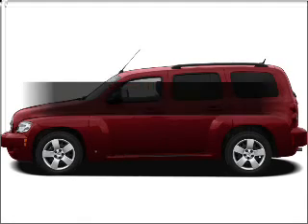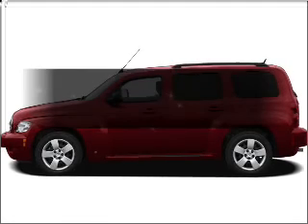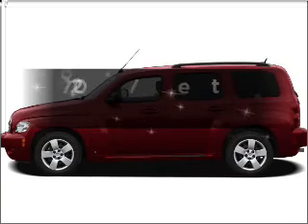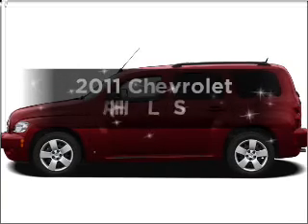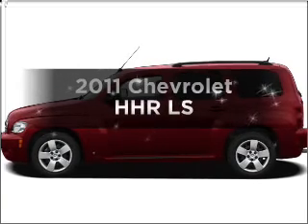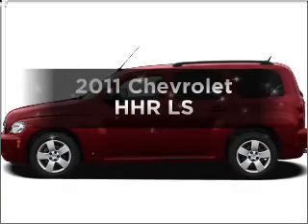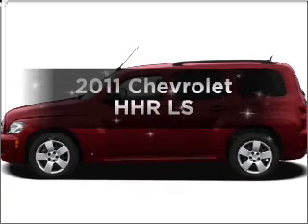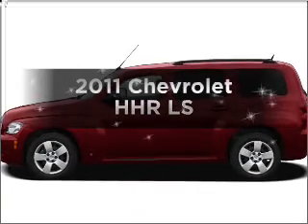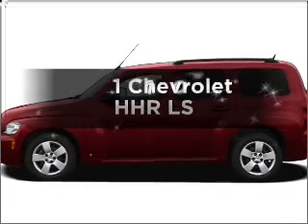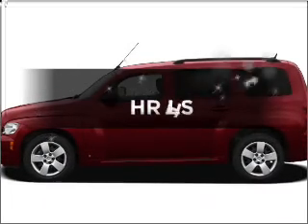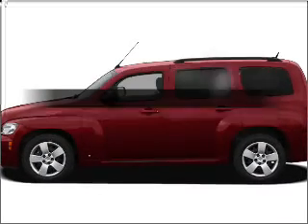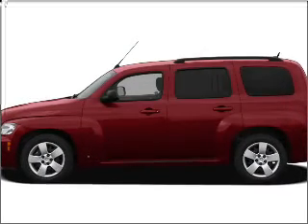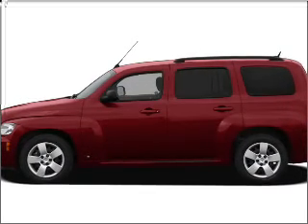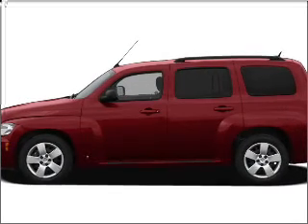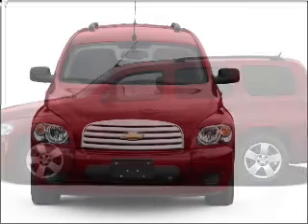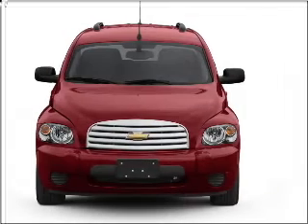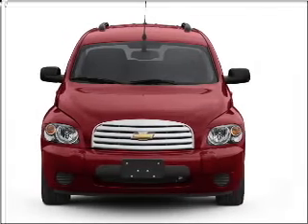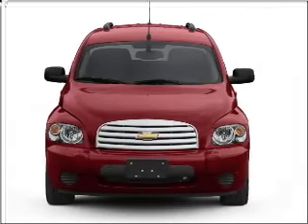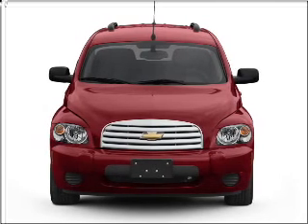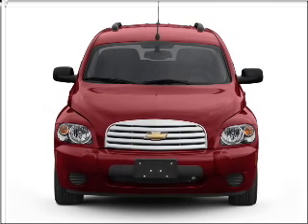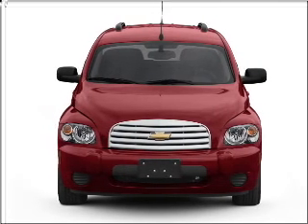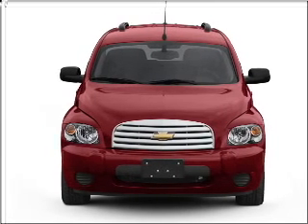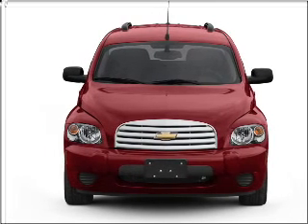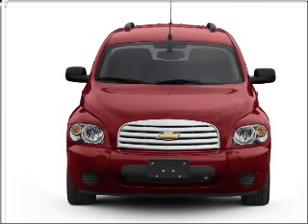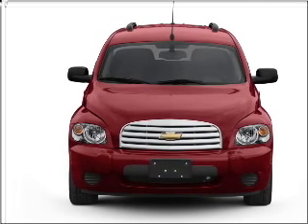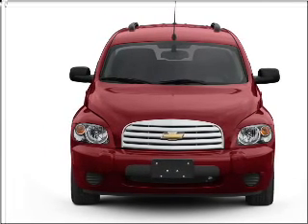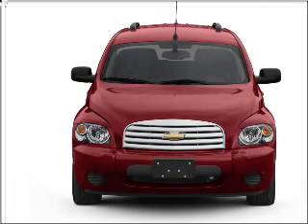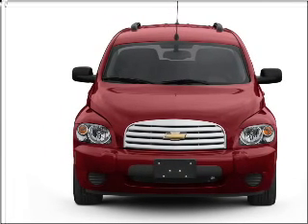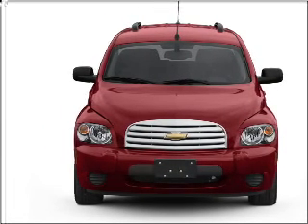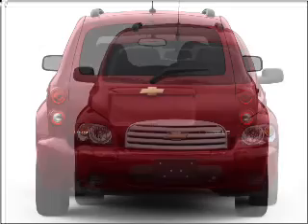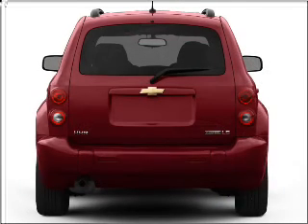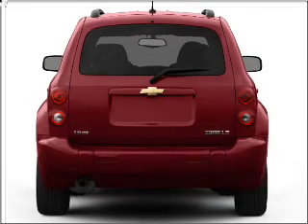Check out this 2011 Chevrolet HHR — everything you need under one roof with this great vehicle. It comes with an efficient four-cylinder engine connected to a smooth-shifting automatic transmission.